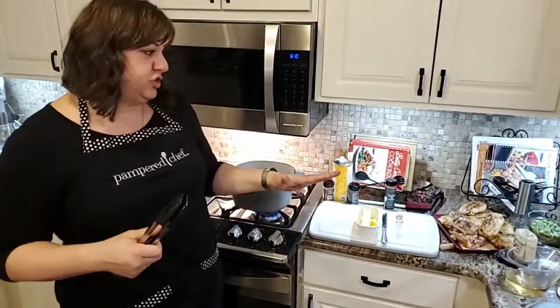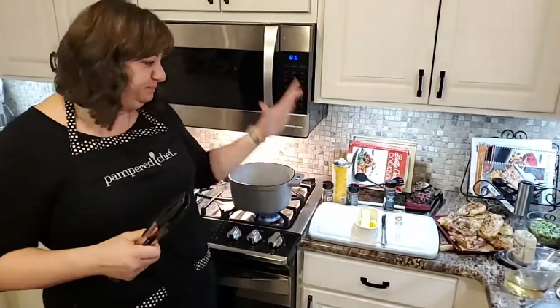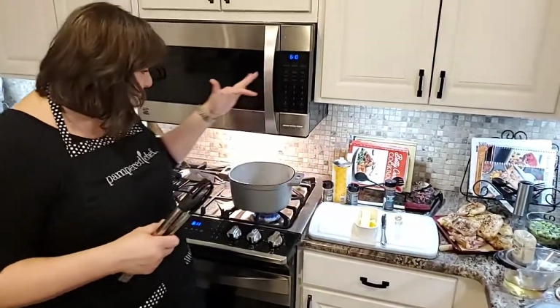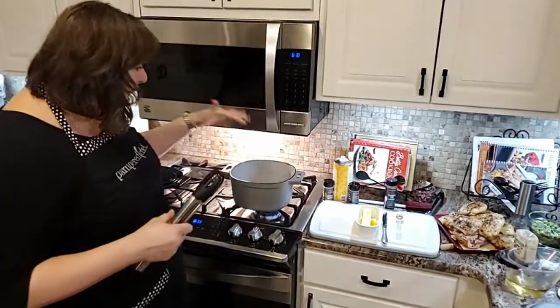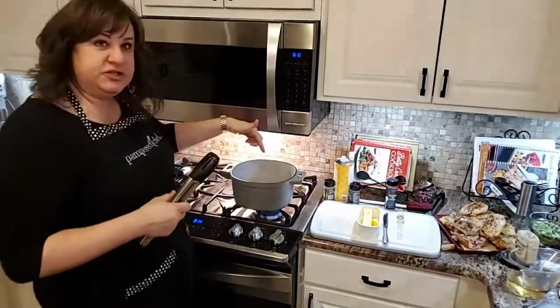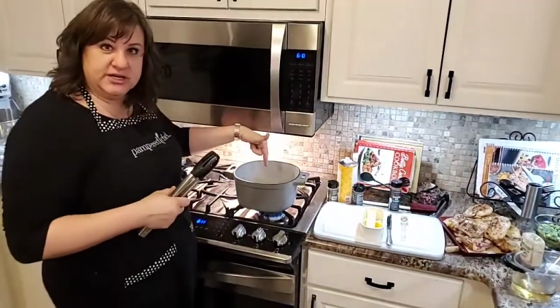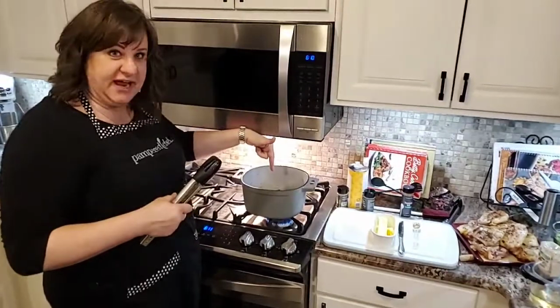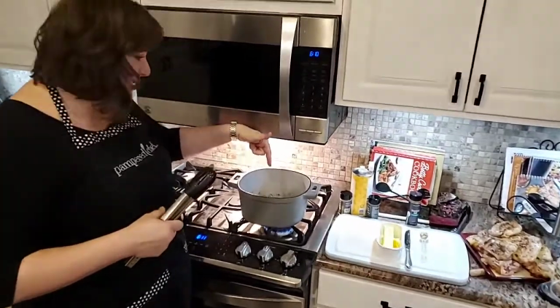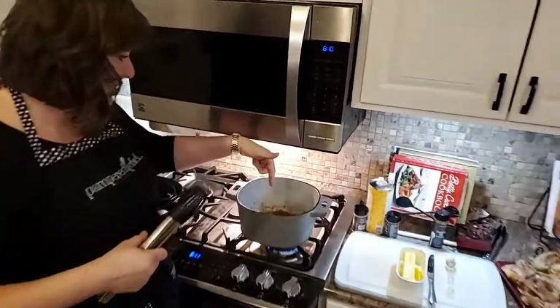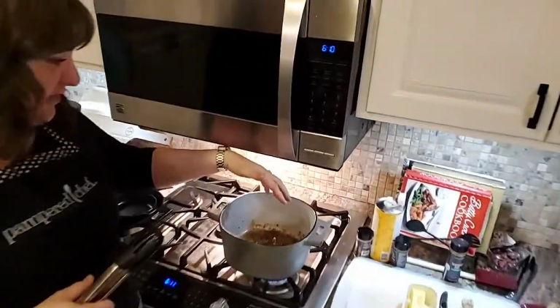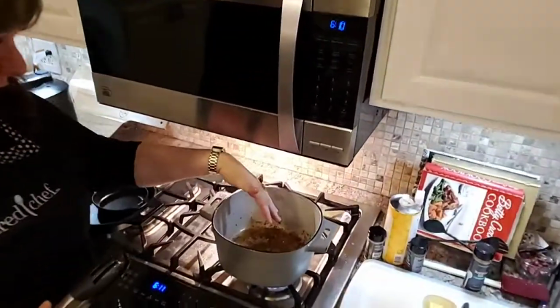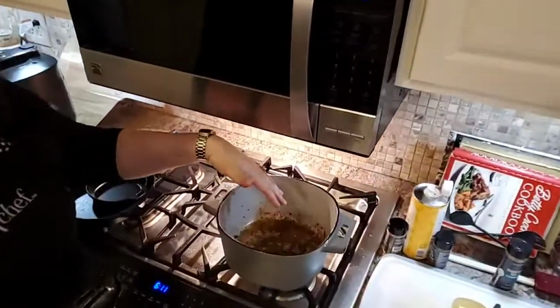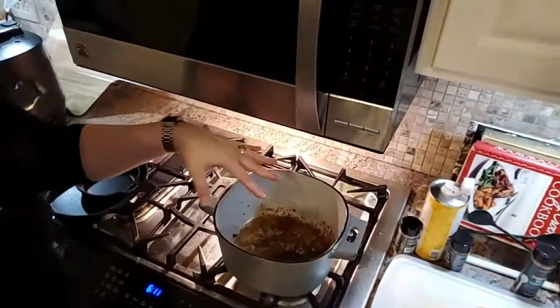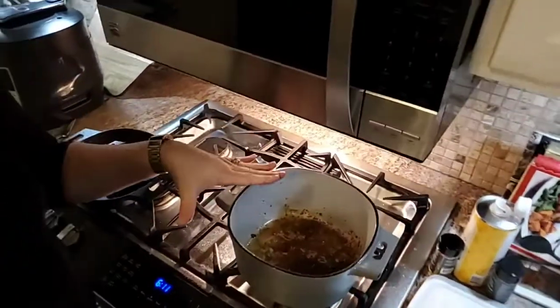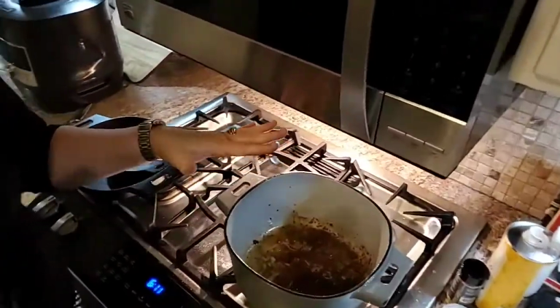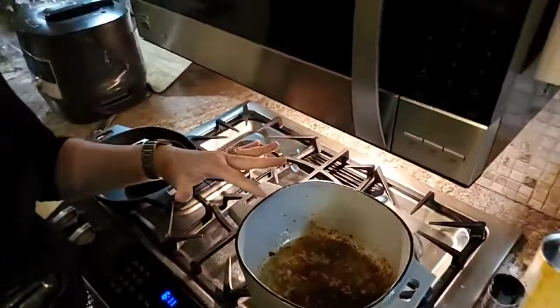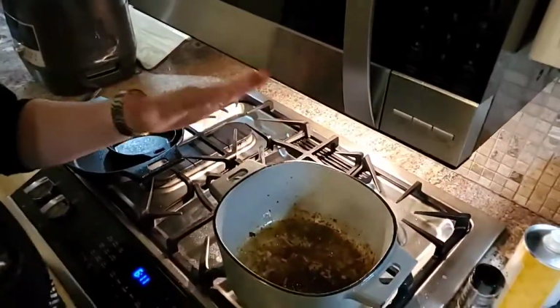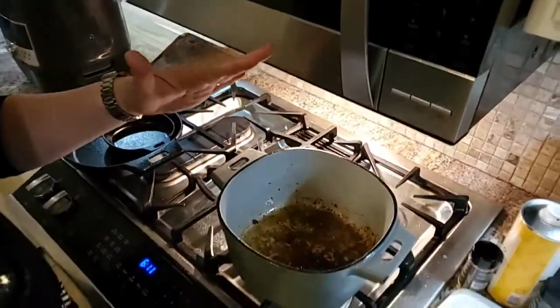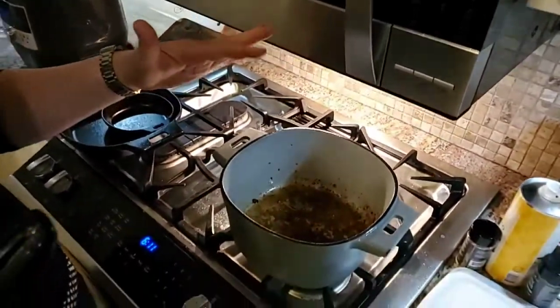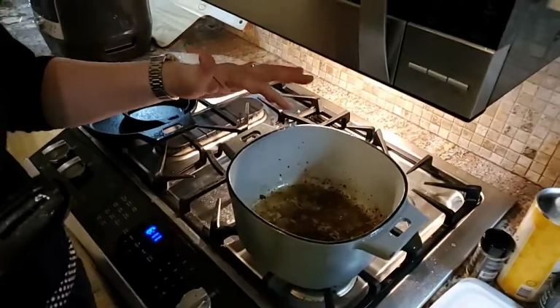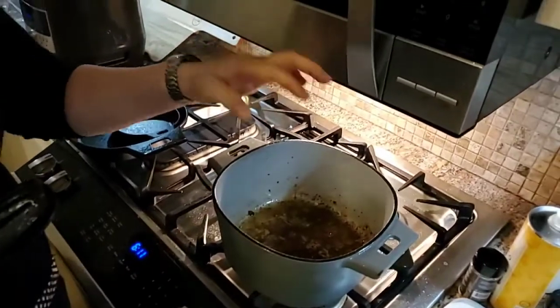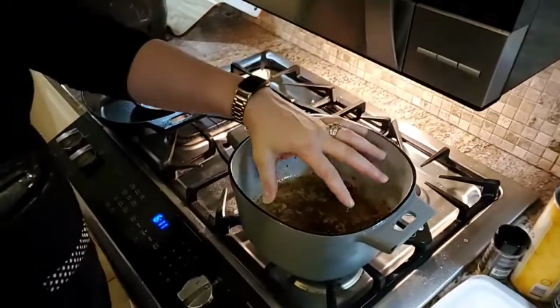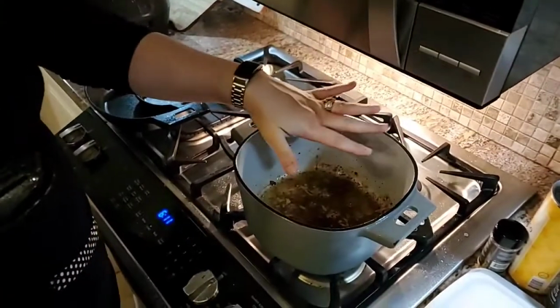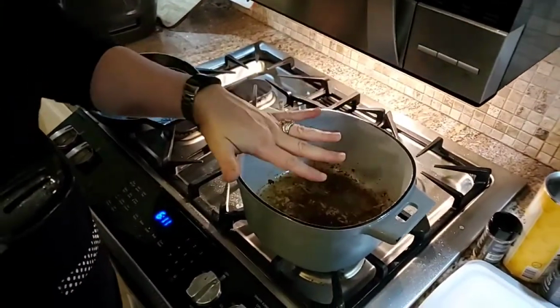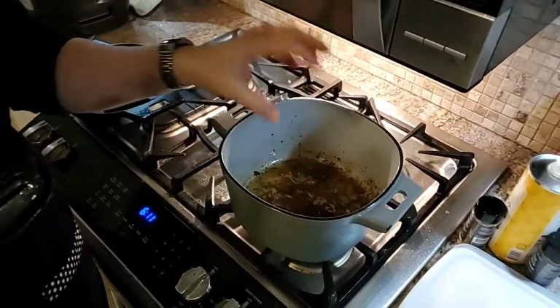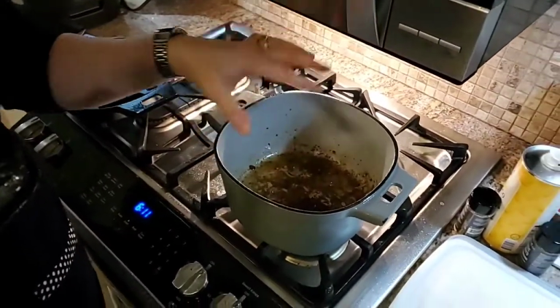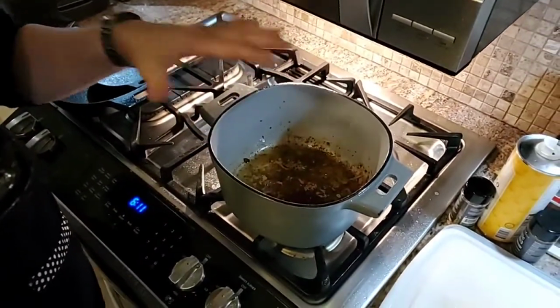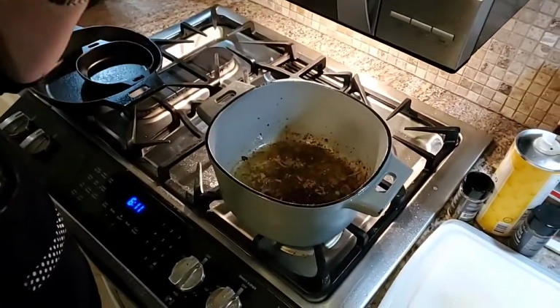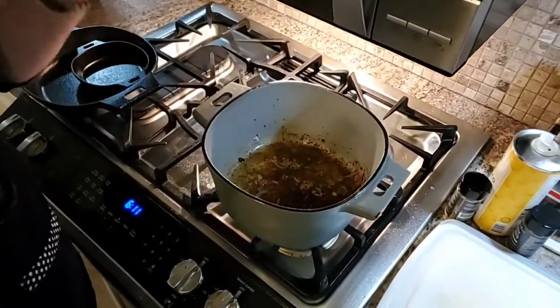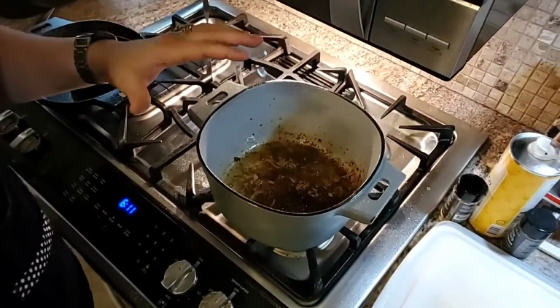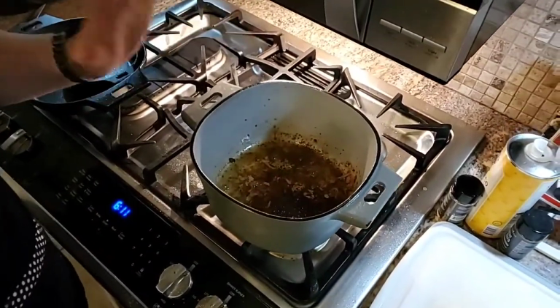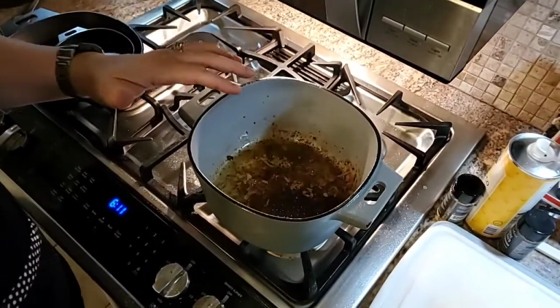I want you to look inside here and look at the pan. Now this may freak some people out — 'oh my gosh, I have to clean this!' But this is called fond, and it's going to give our recipe a ton of flavor.